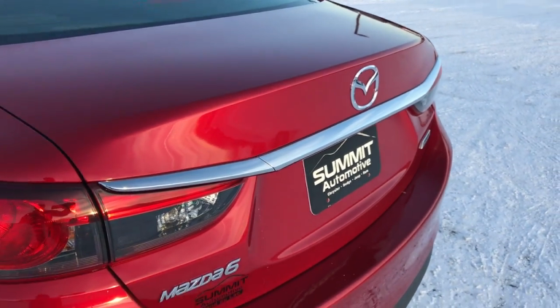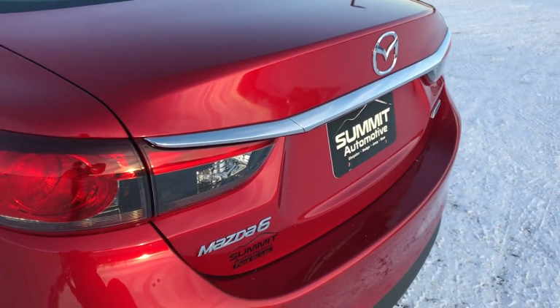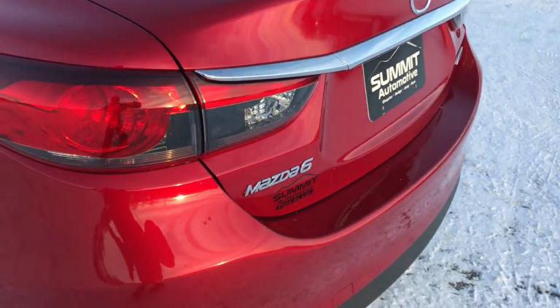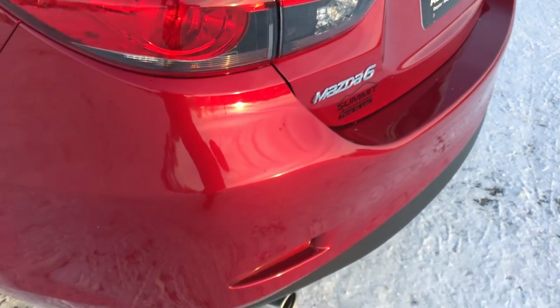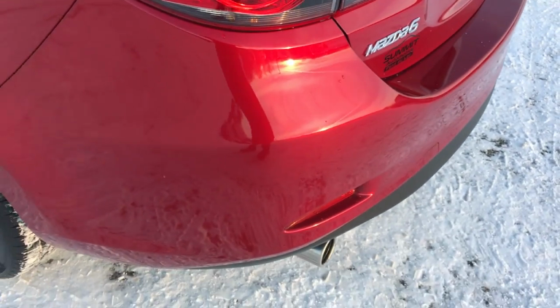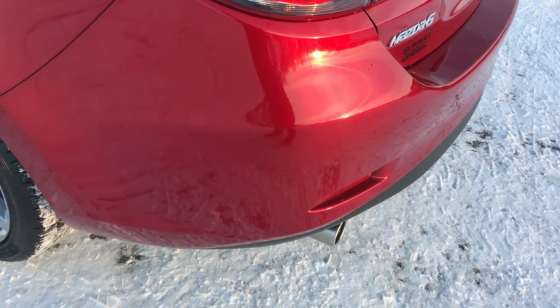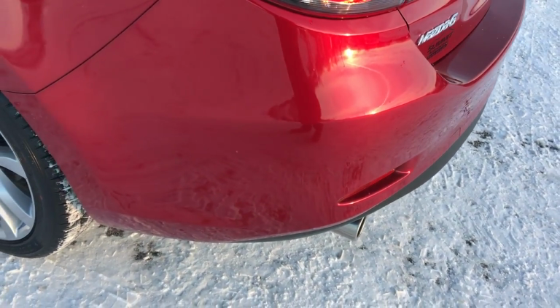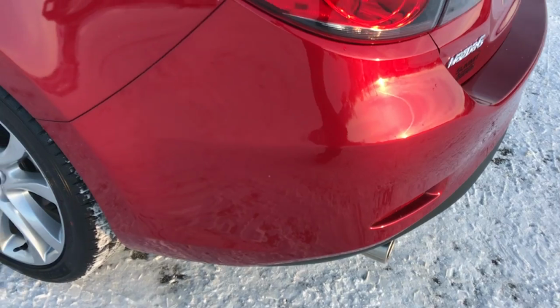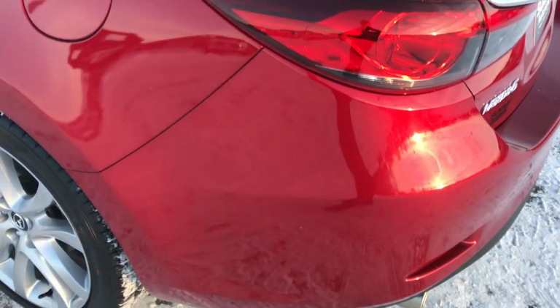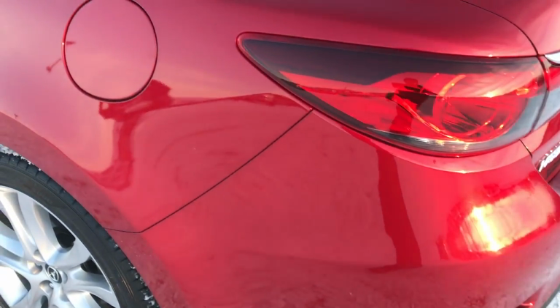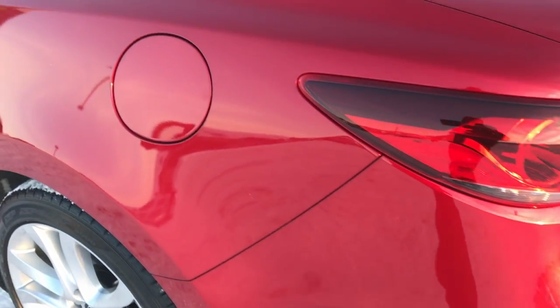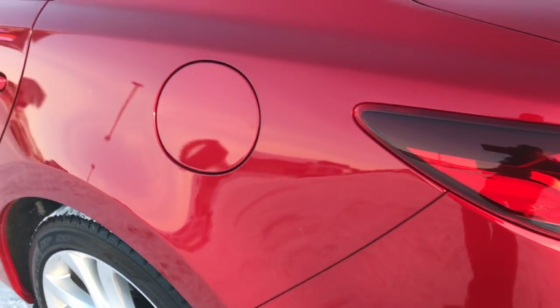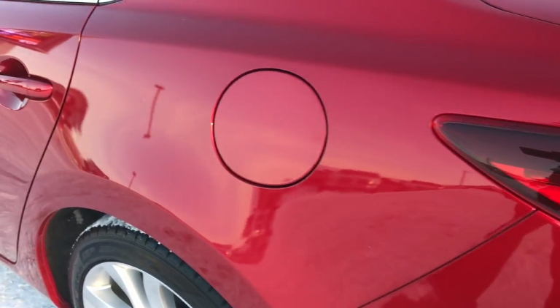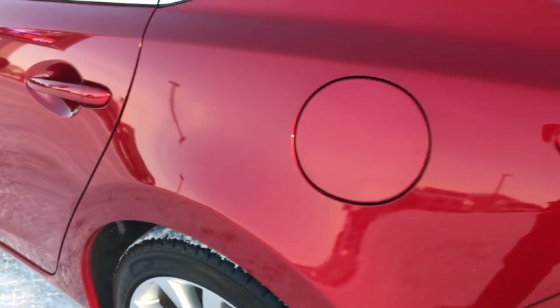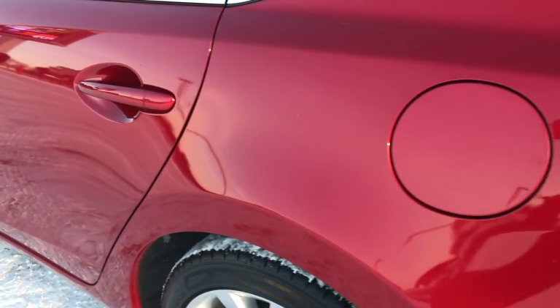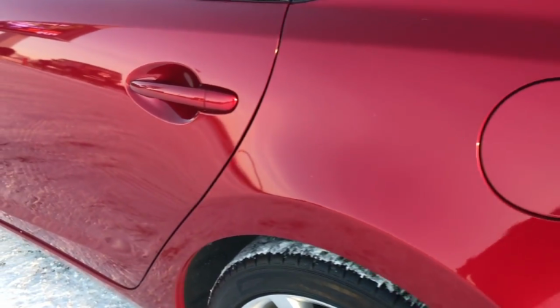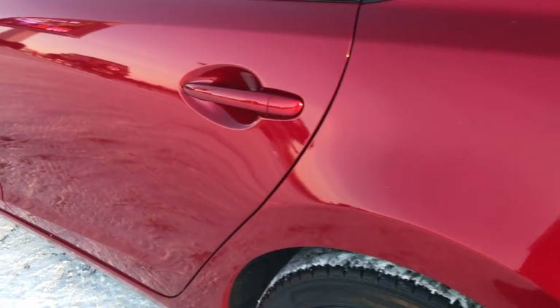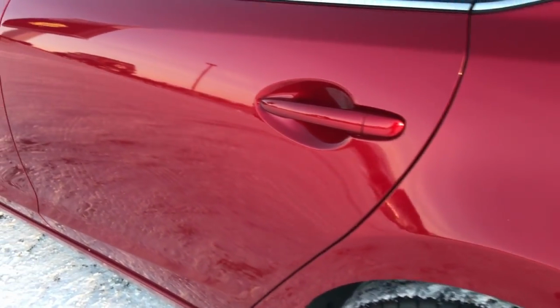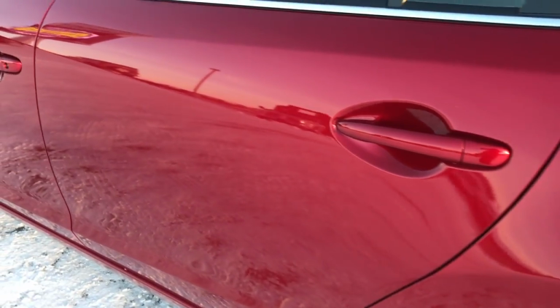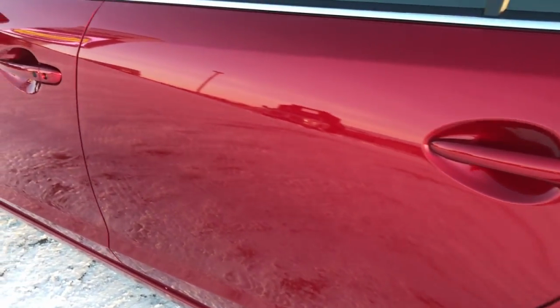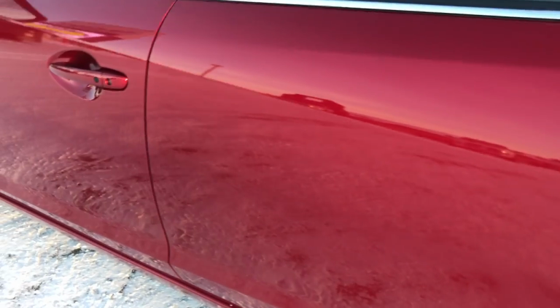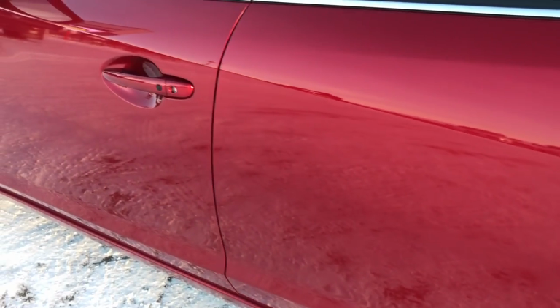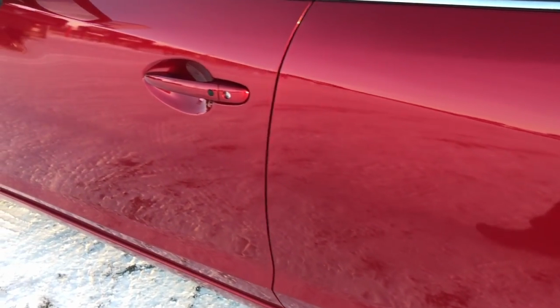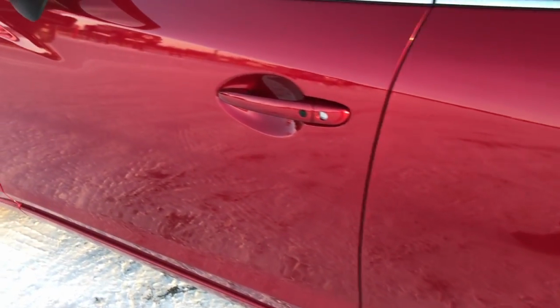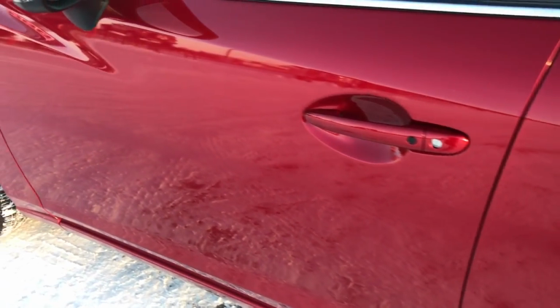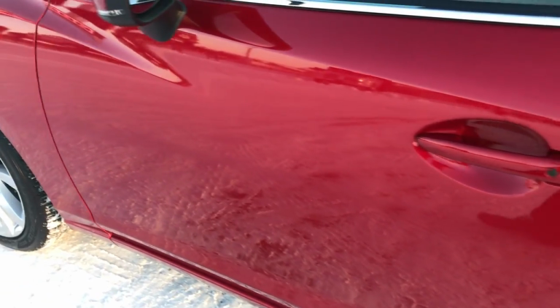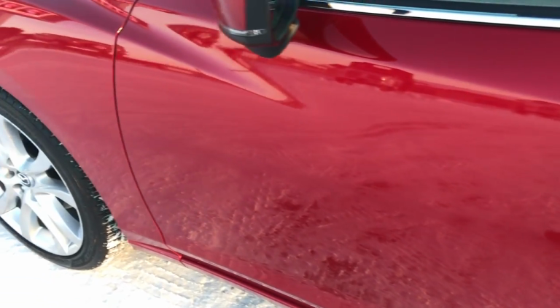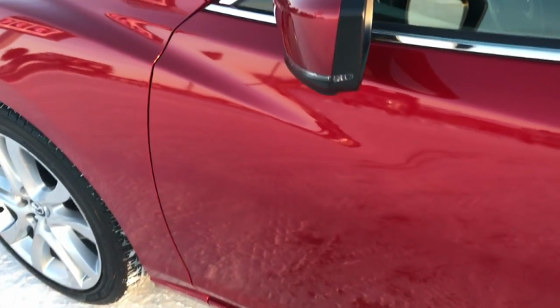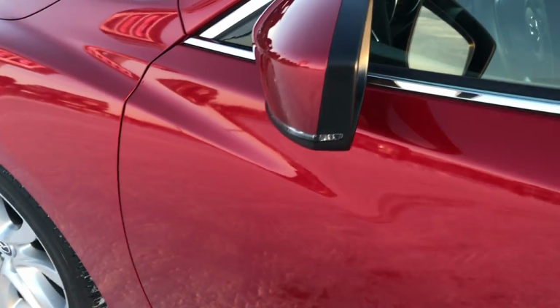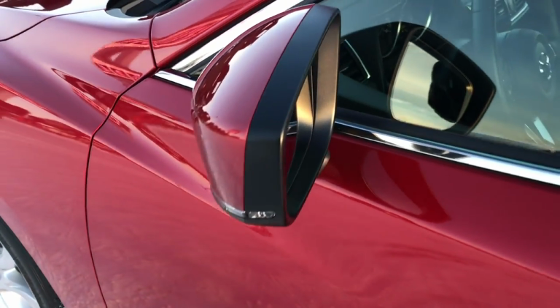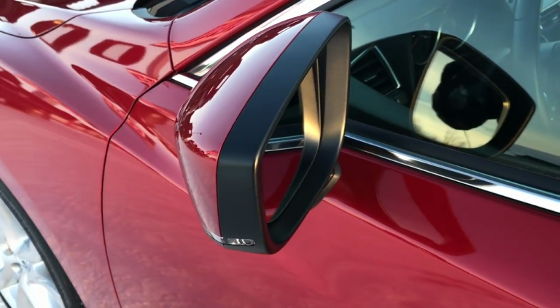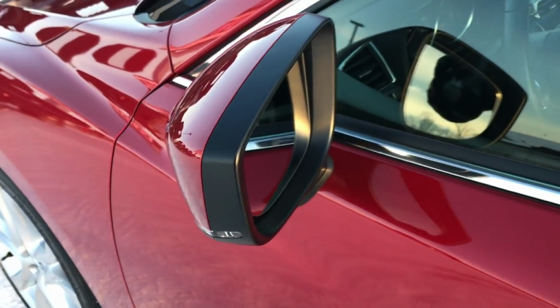That Soul Red Metallic is a really good looking color. And as you go down this side of the car, it's just as clean as the passenger side — no dents or dings down this side. It does have the power mirrors with the built-in directional signals.